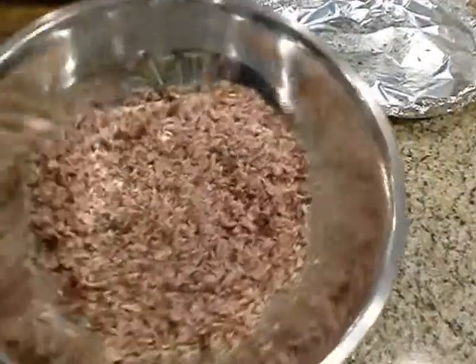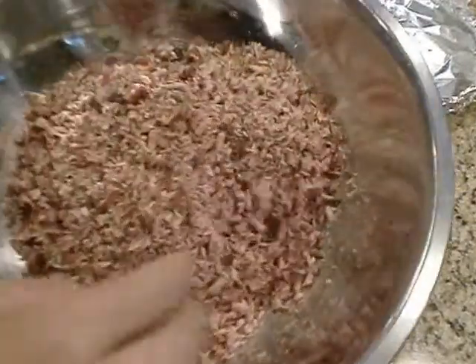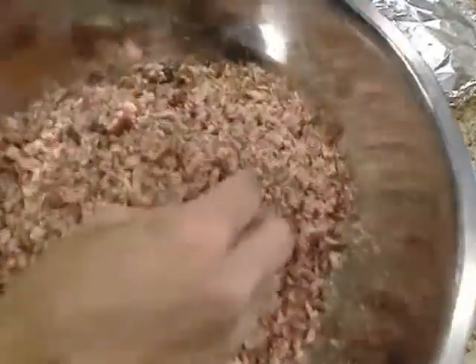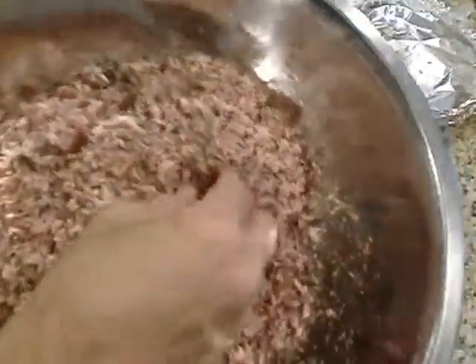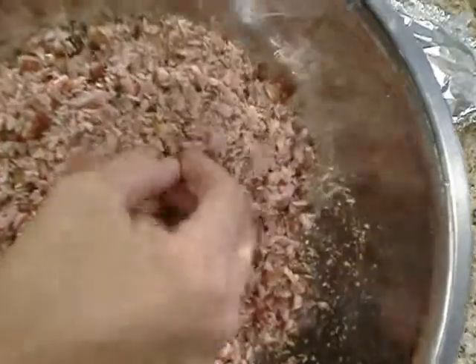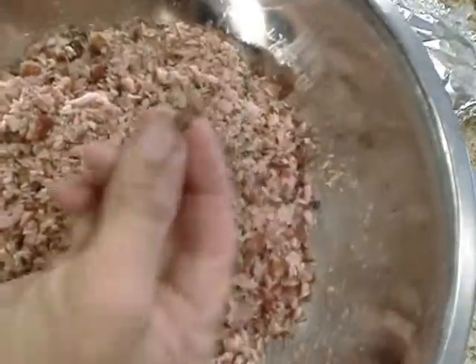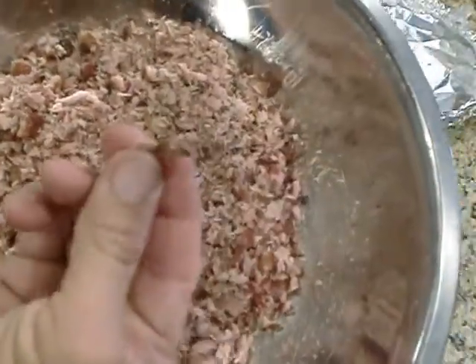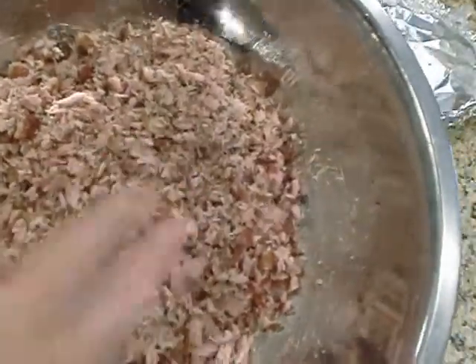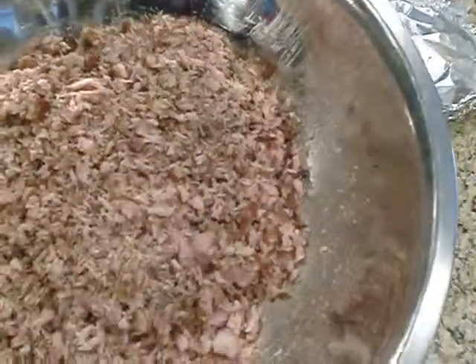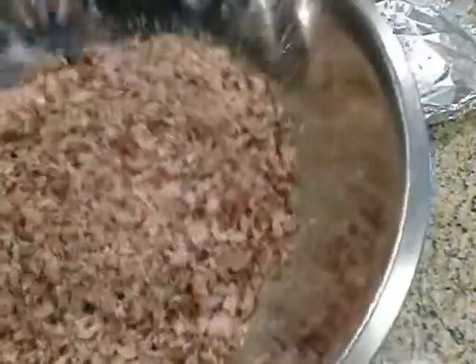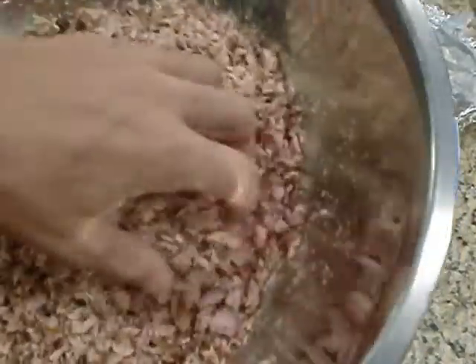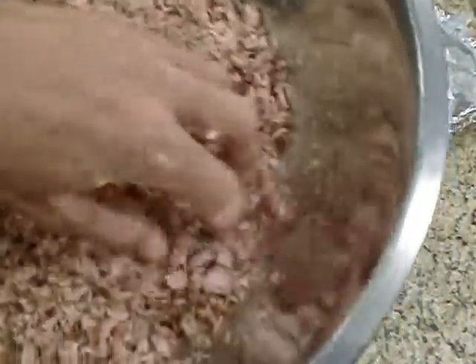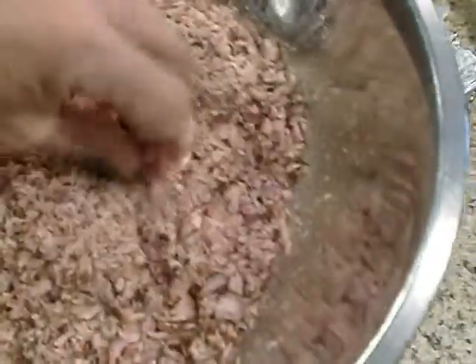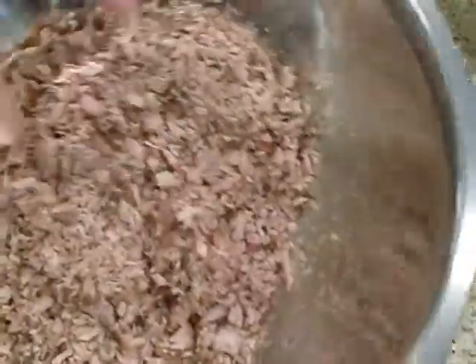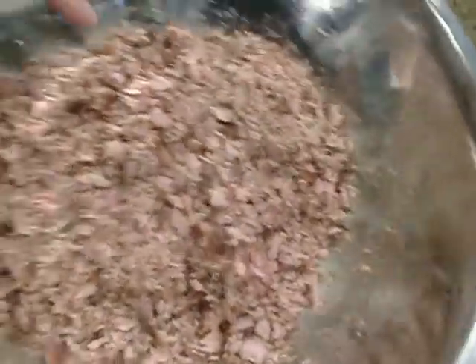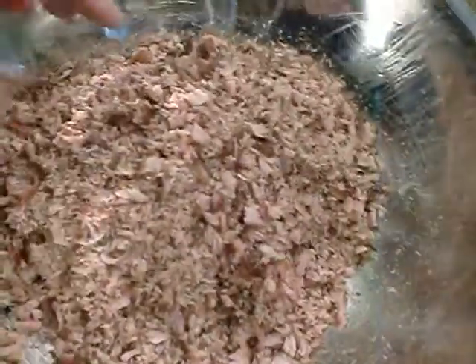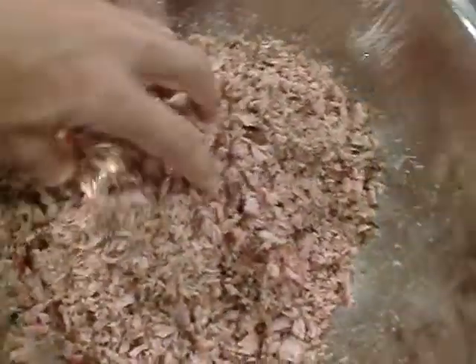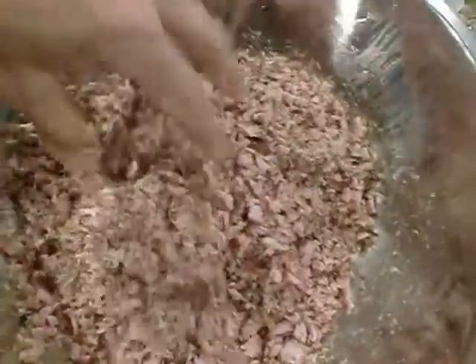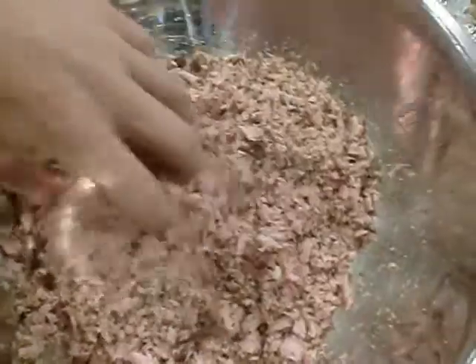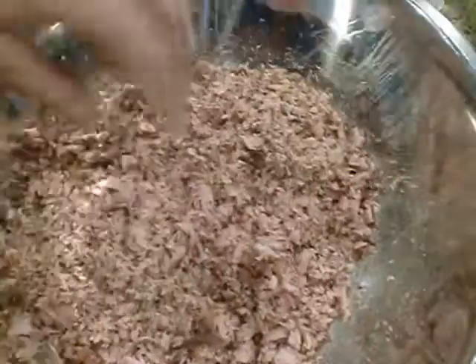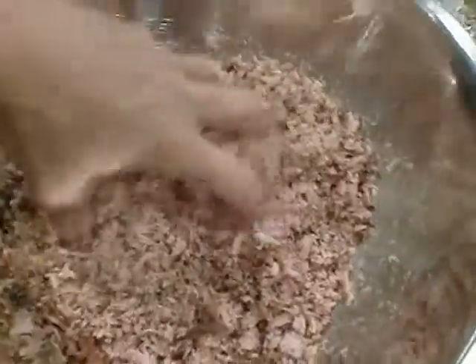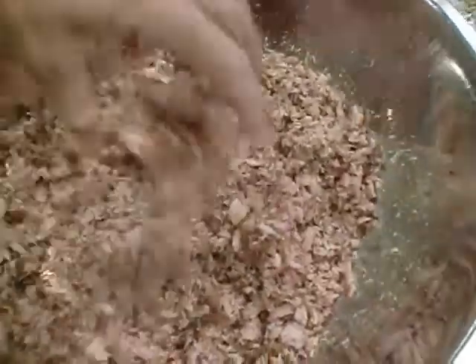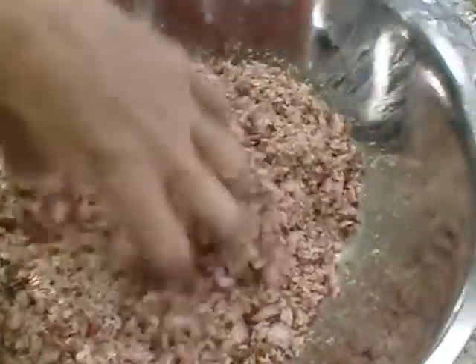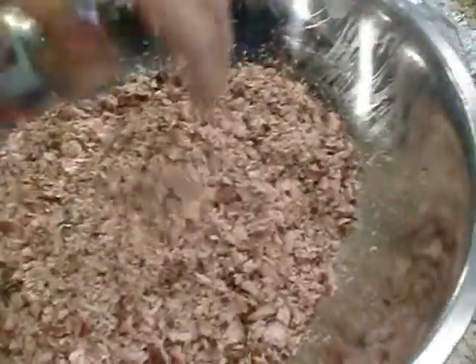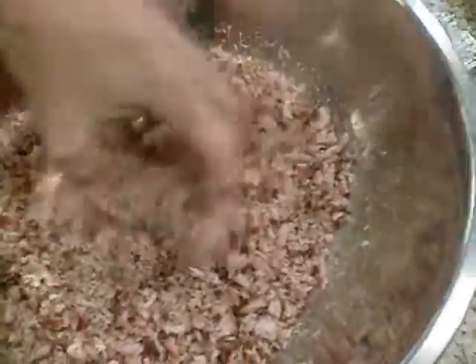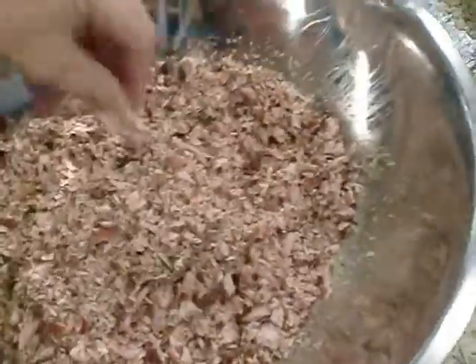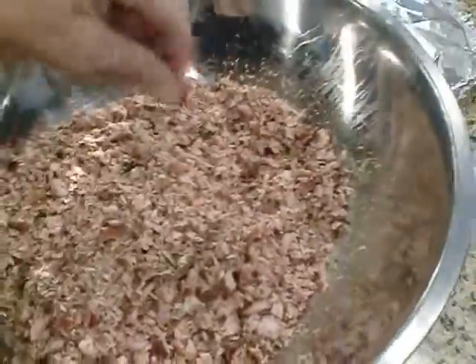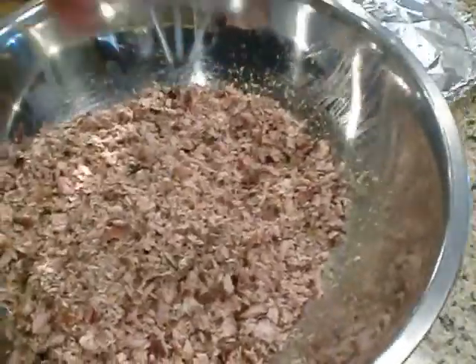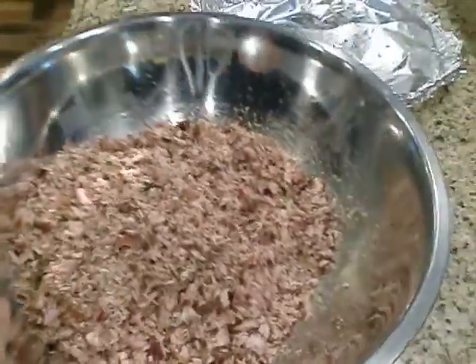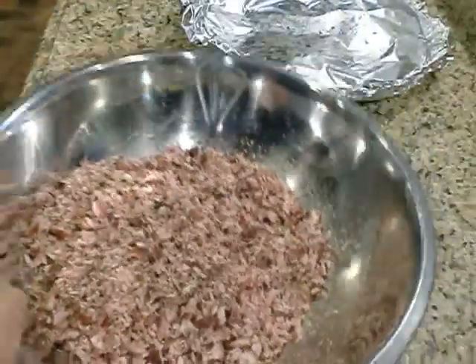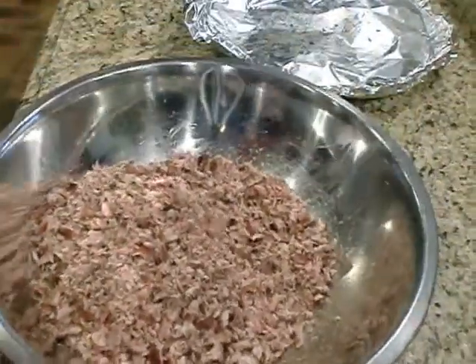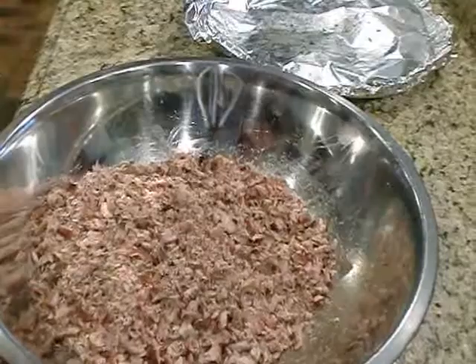The tuna is all shredded. You can see there's nice big chunks, small stuff, big stuff — it's all shredded tuna.